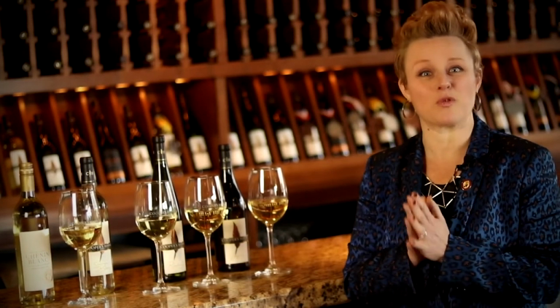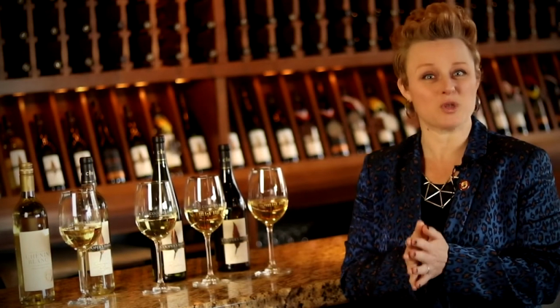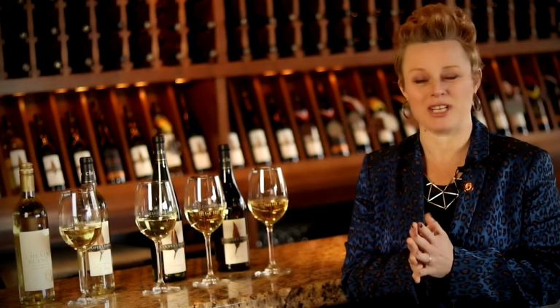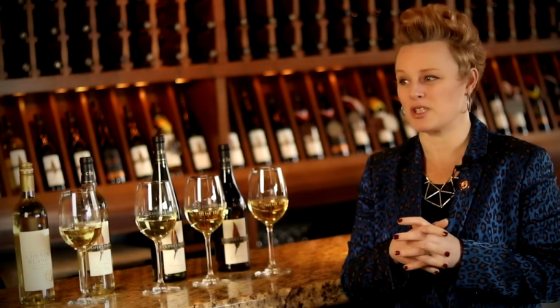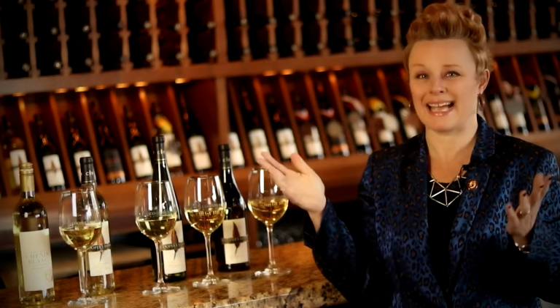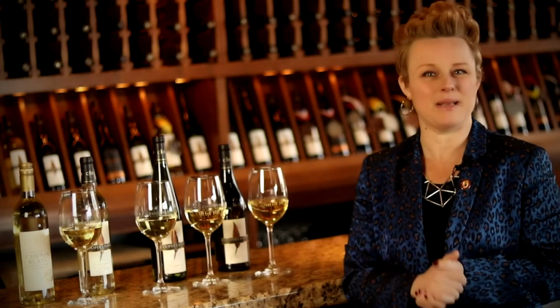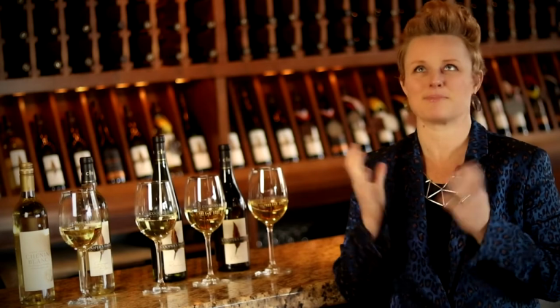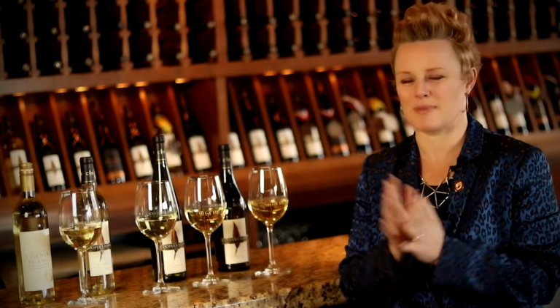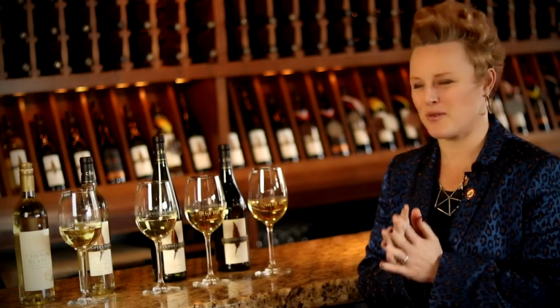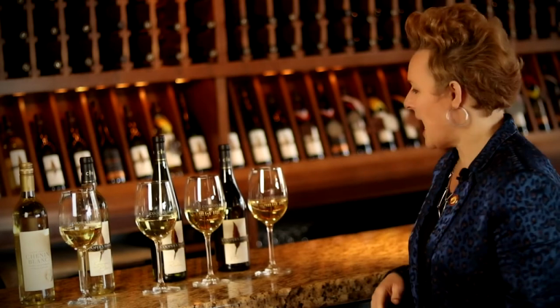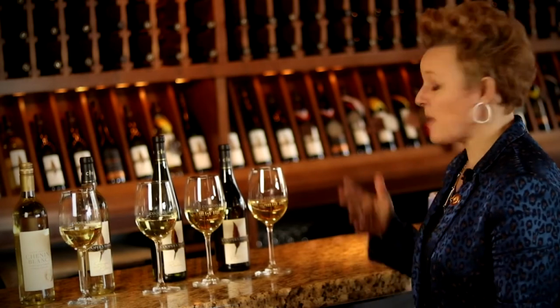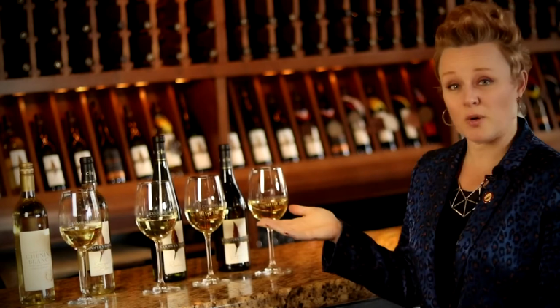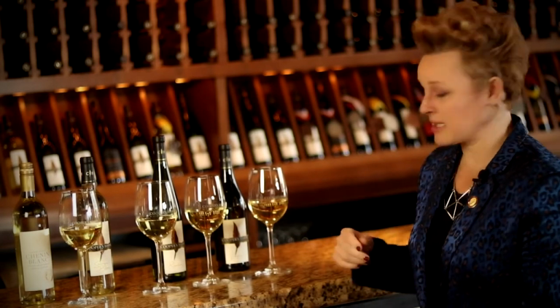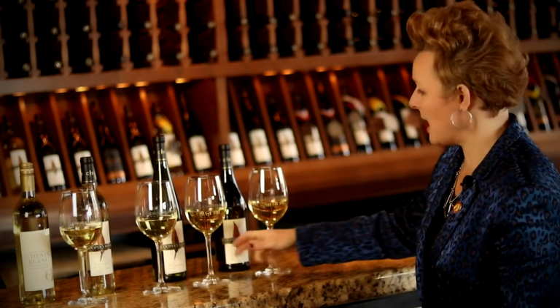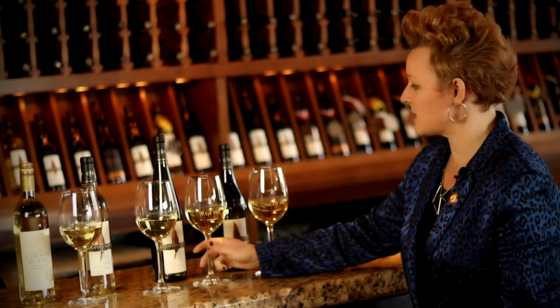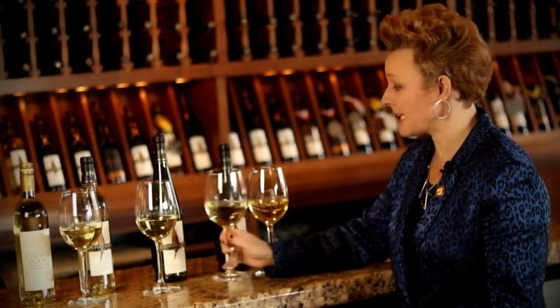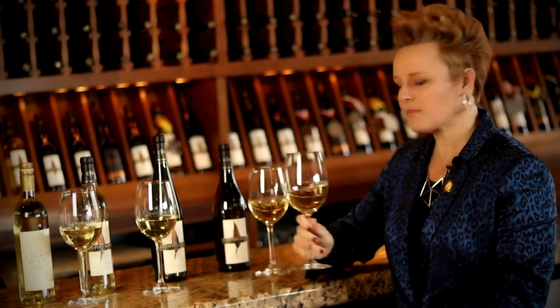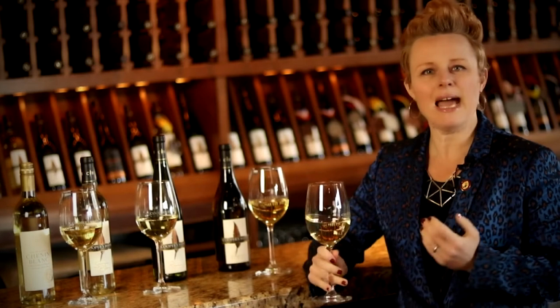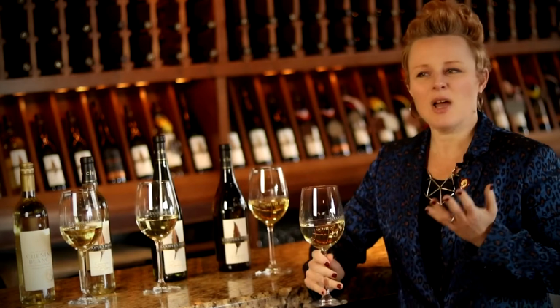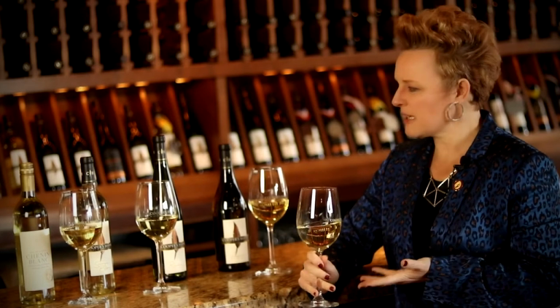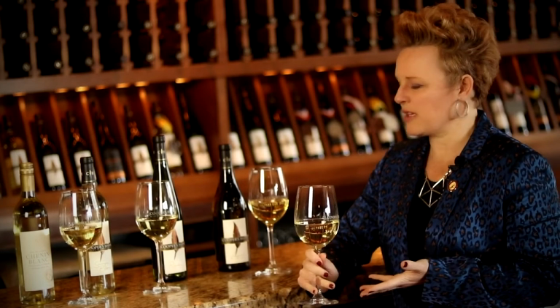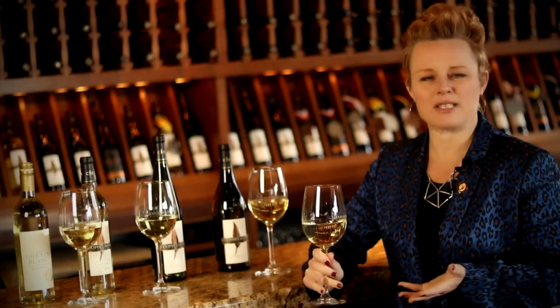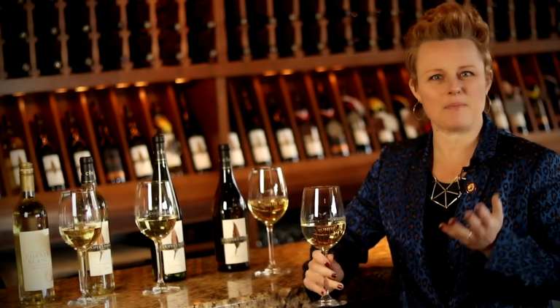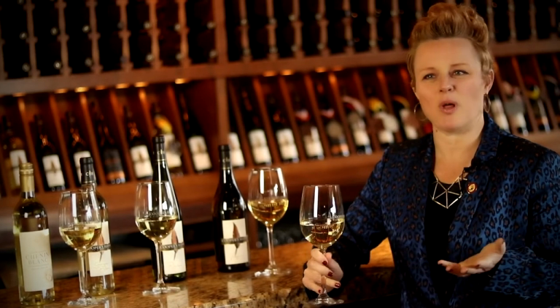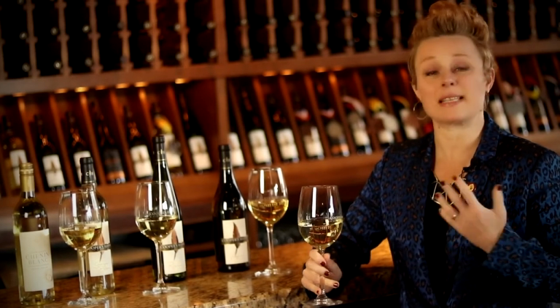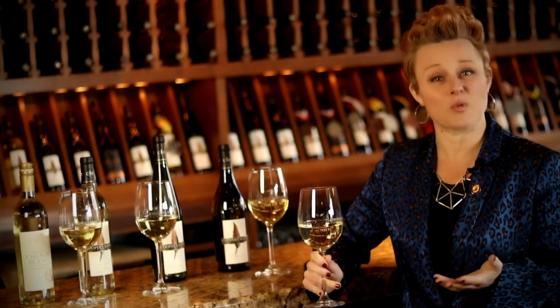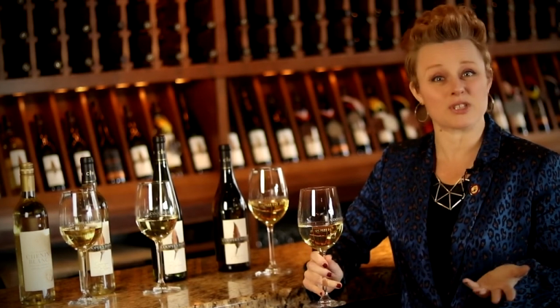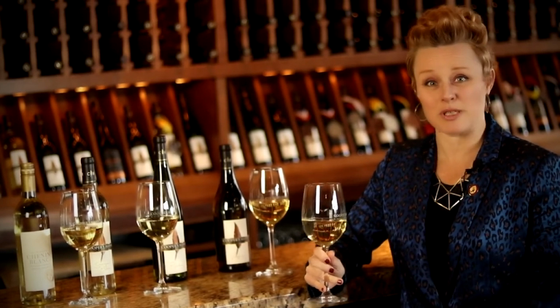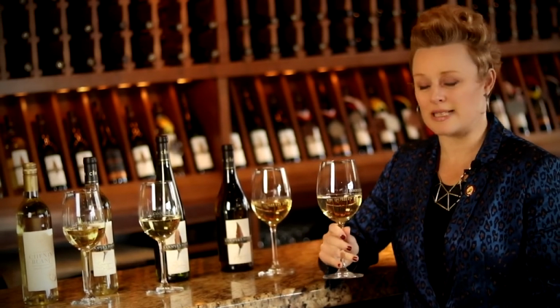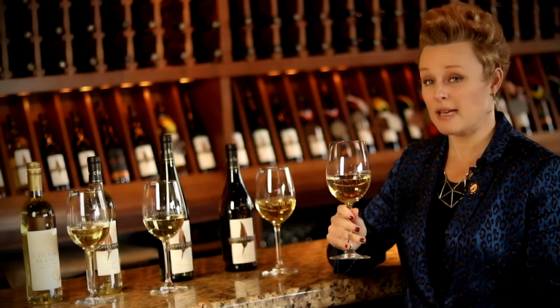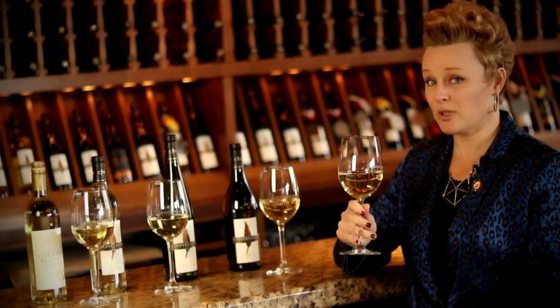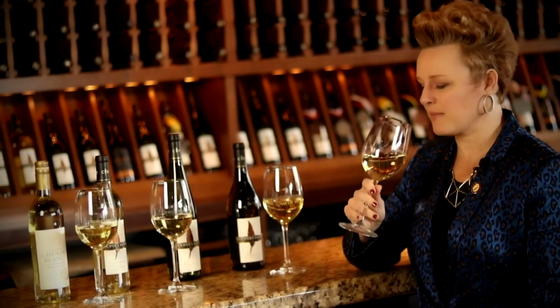There's also a really great classic pairing of Sauvignon Blanc with fresh goat's milk cheese, which to me is like springtime in your mouth. Another great springtime wine is Riesling, and Riesling is one of those wines where some people have the assumption that it's going to be sweet — and it certainly can be.